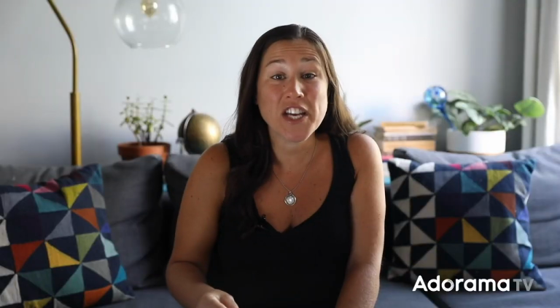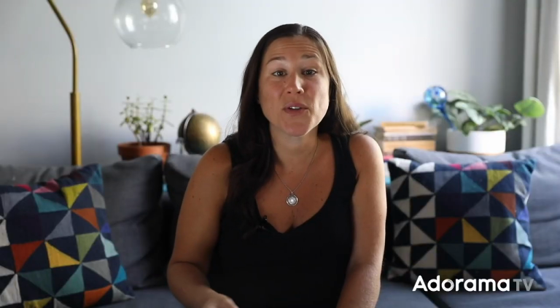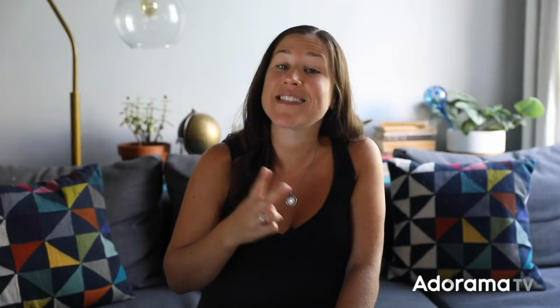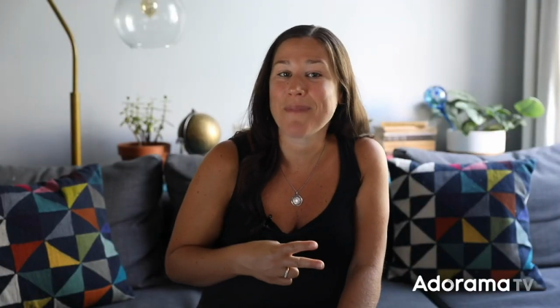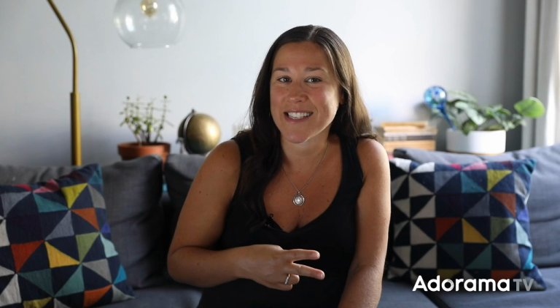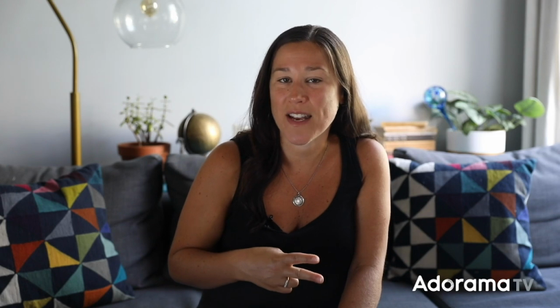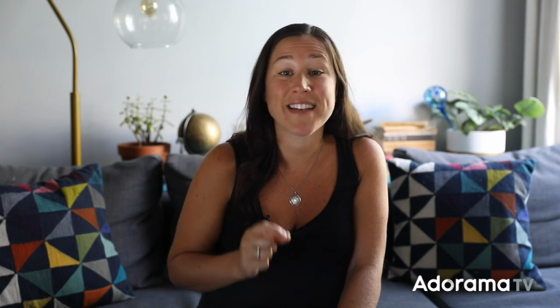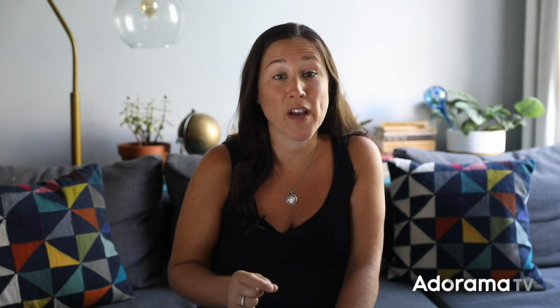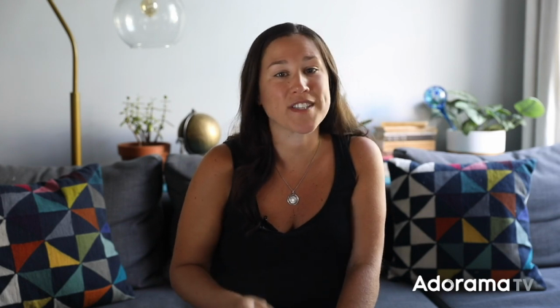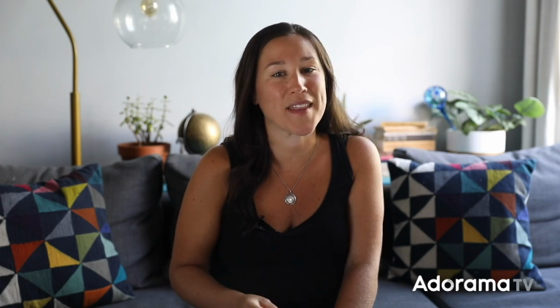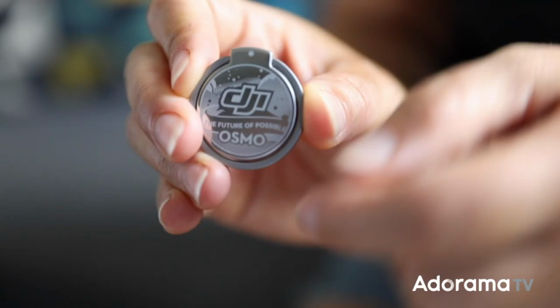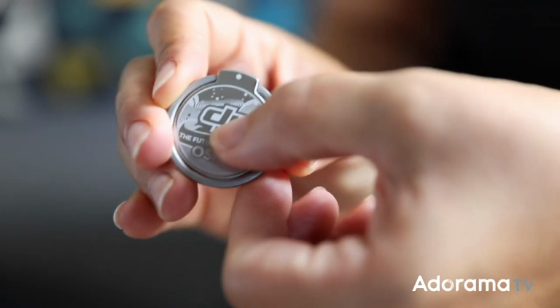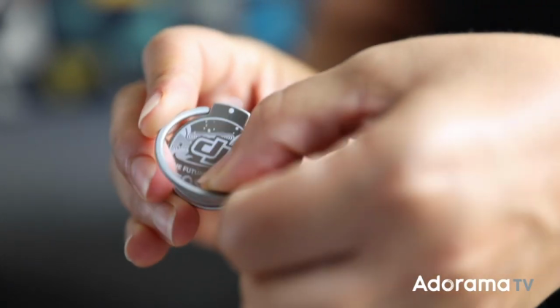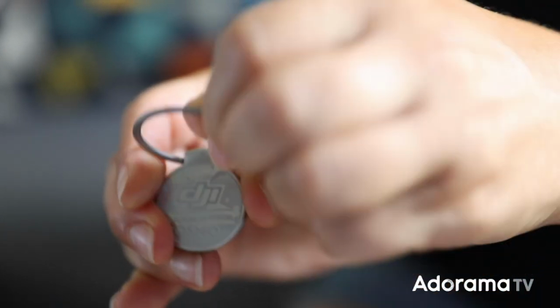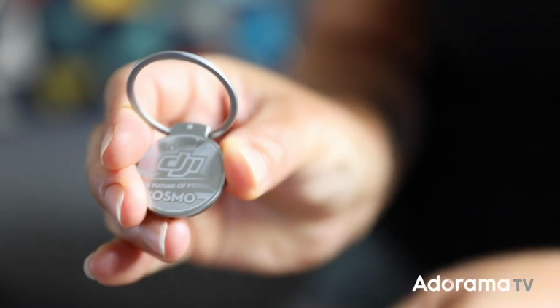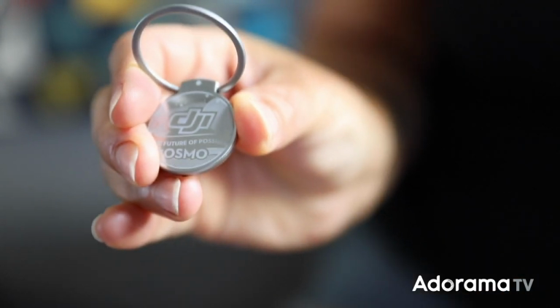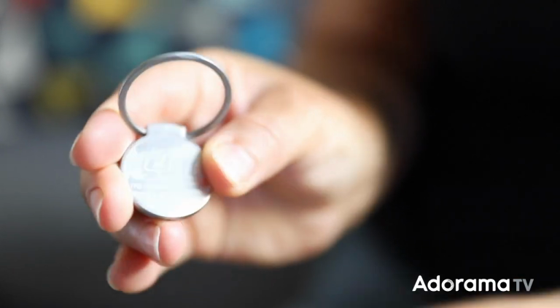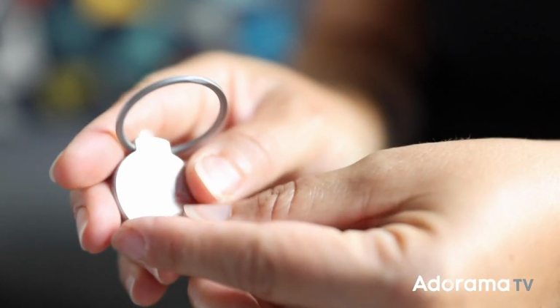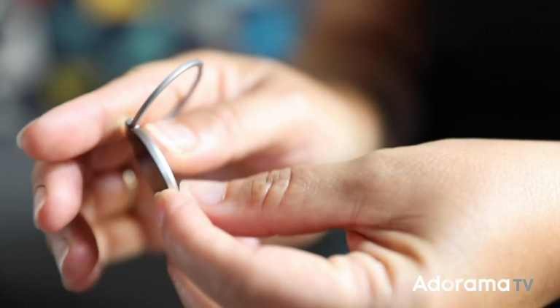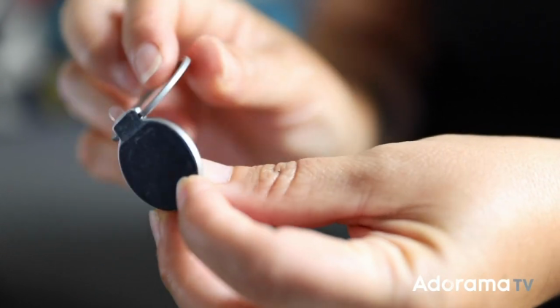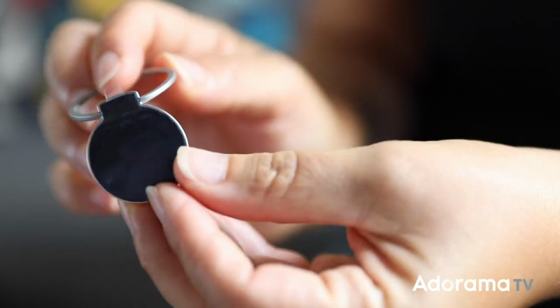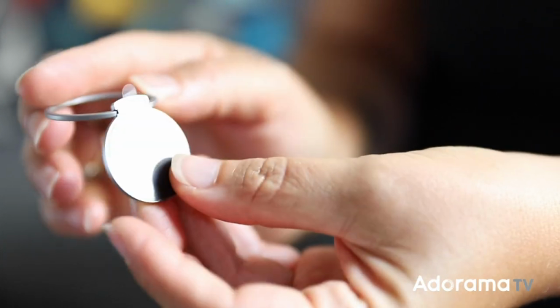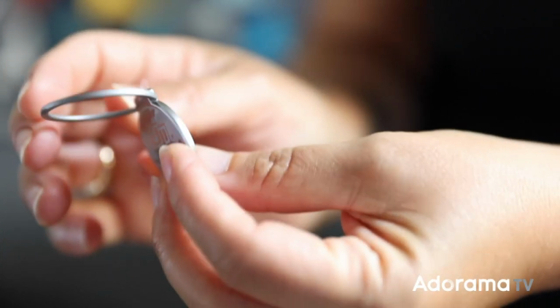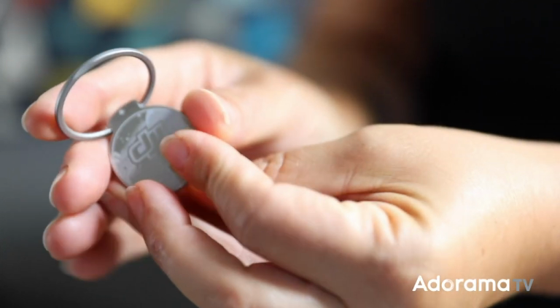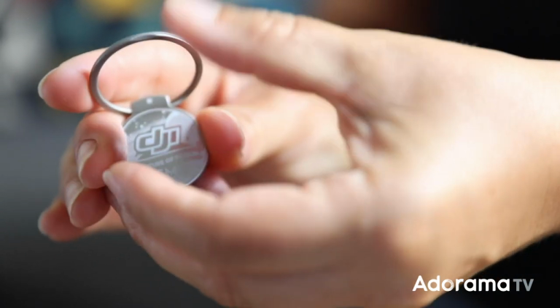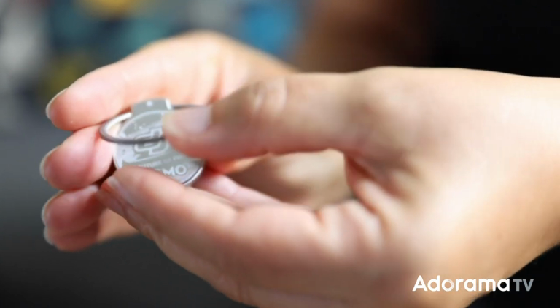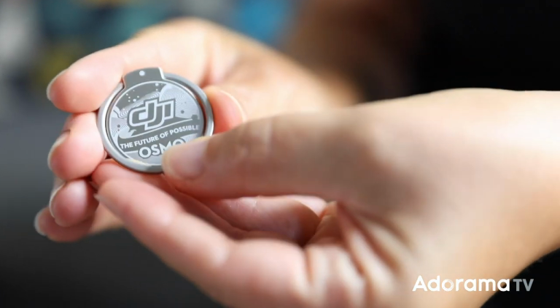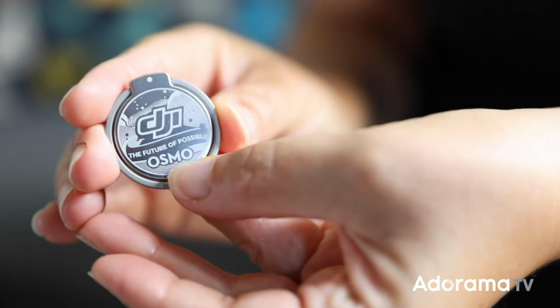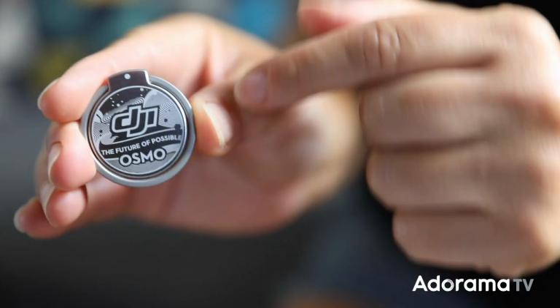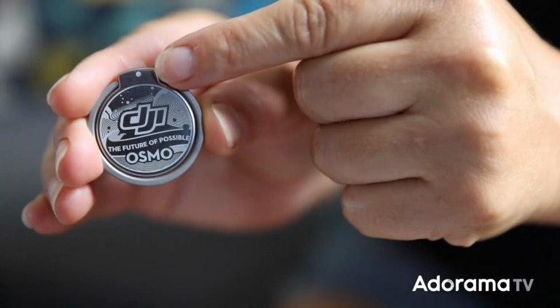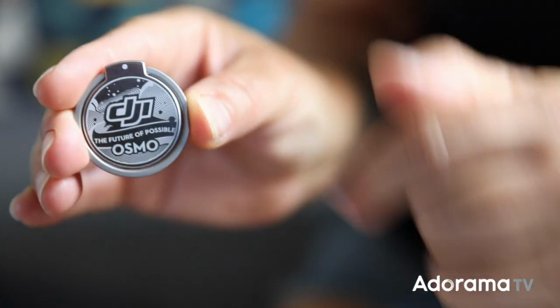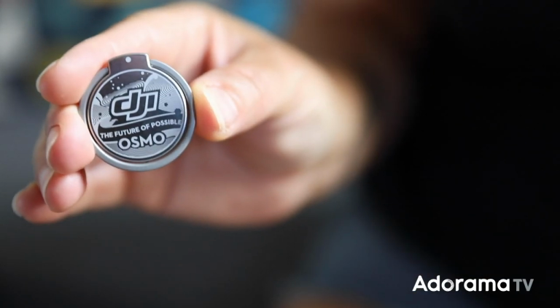DJI included a second magnetic attachment, the magnetic ring holder to help with this. The ring holder is a peel and stick magnet and you just position it in the center of the back of your phone case. And again, DJI included an alignment guide to help you position it just right.